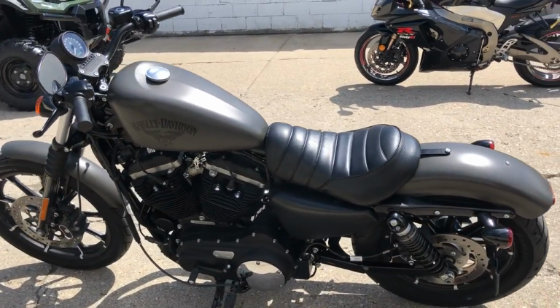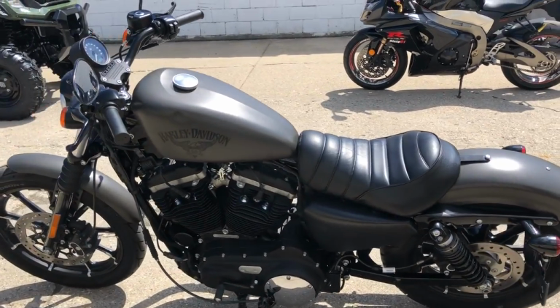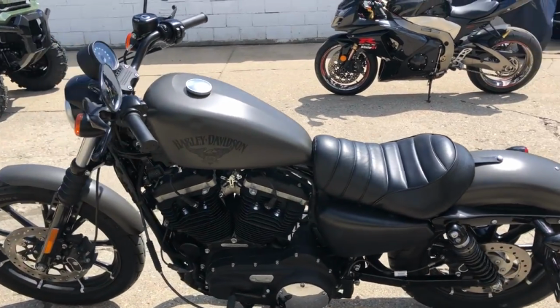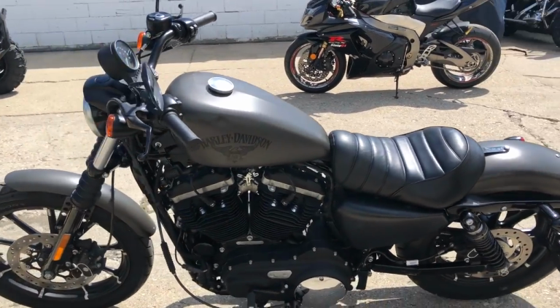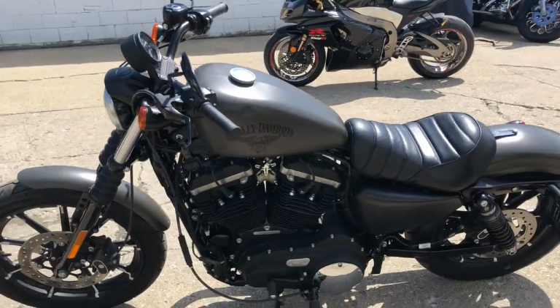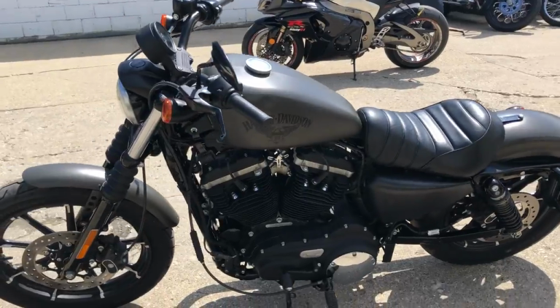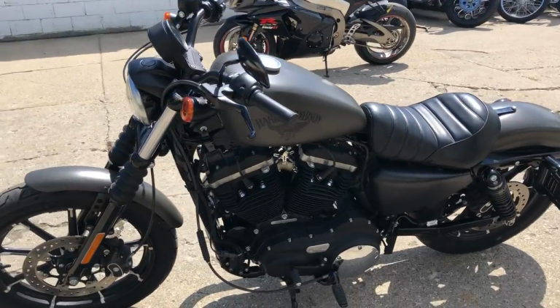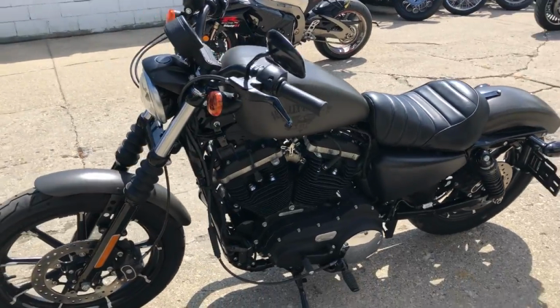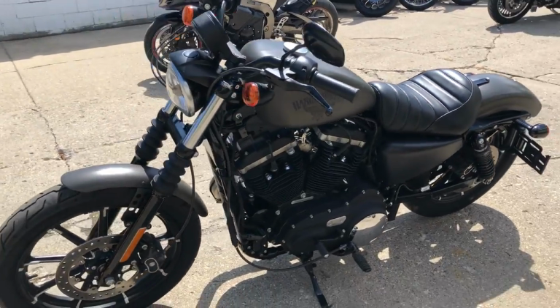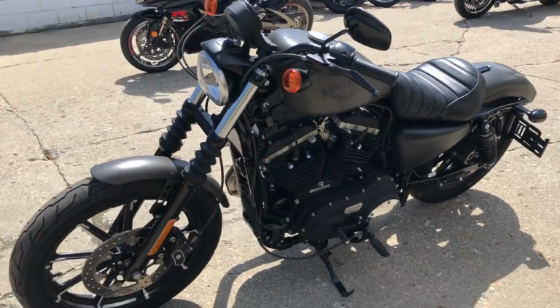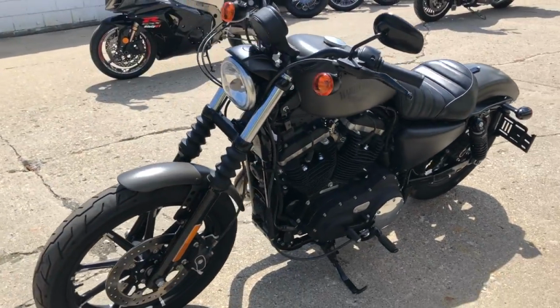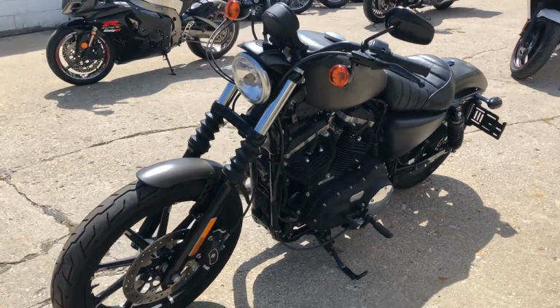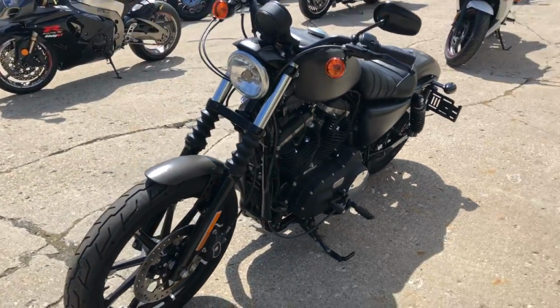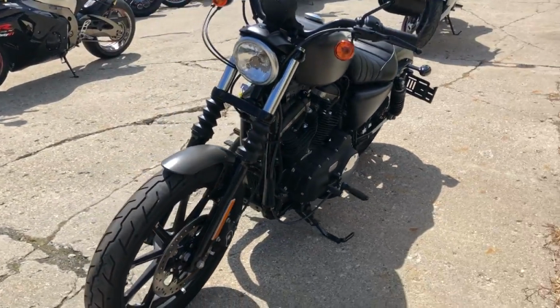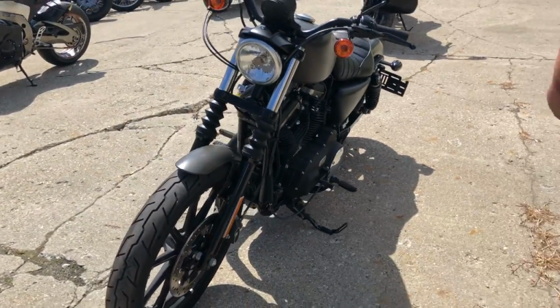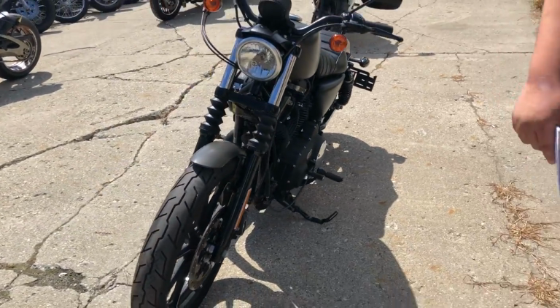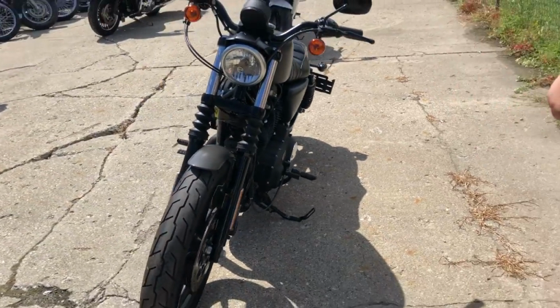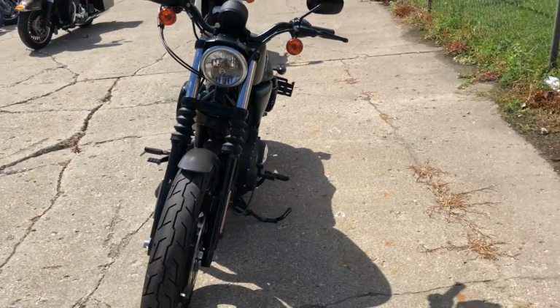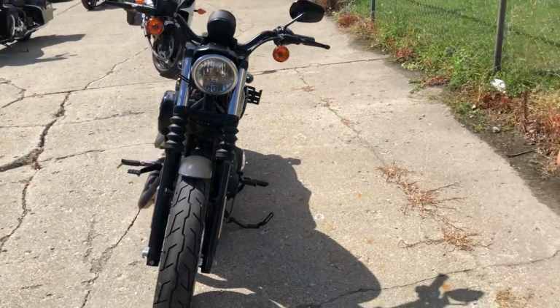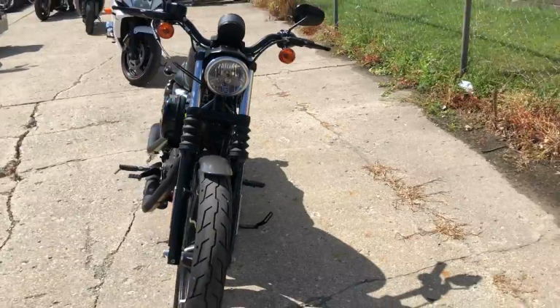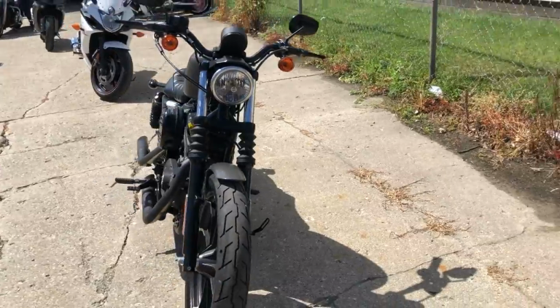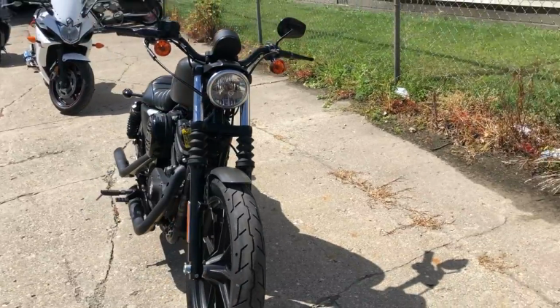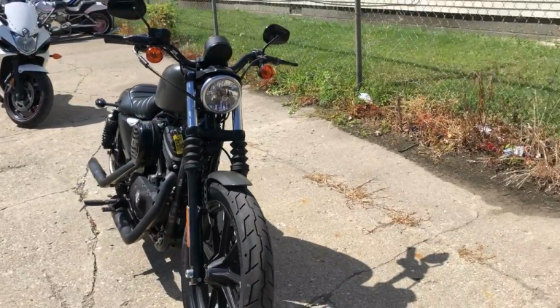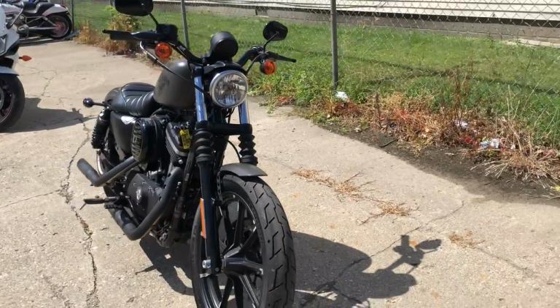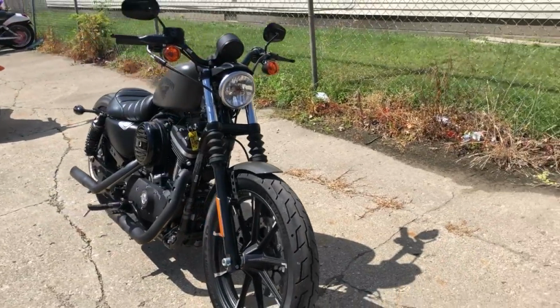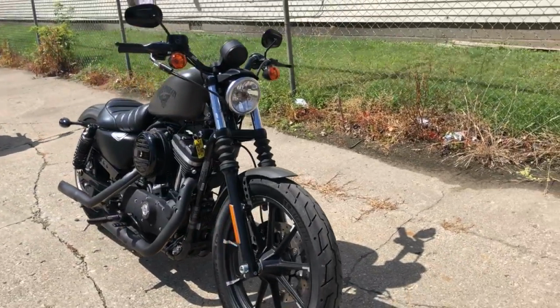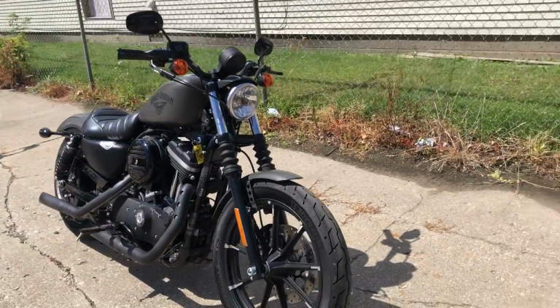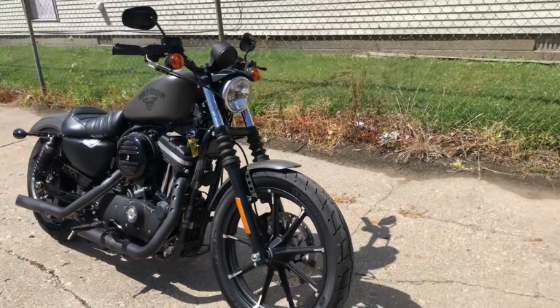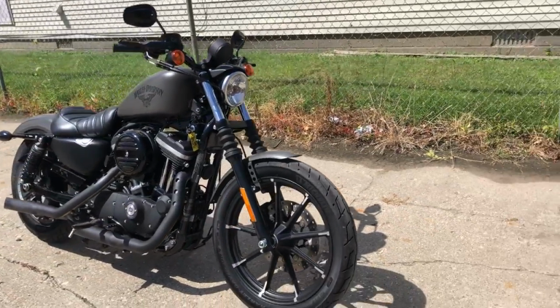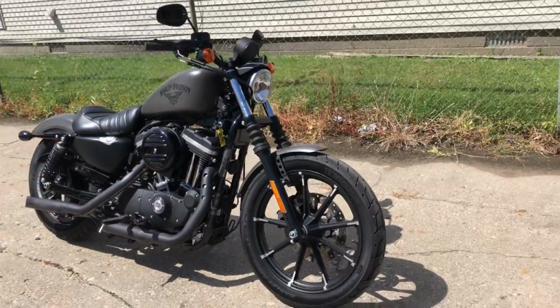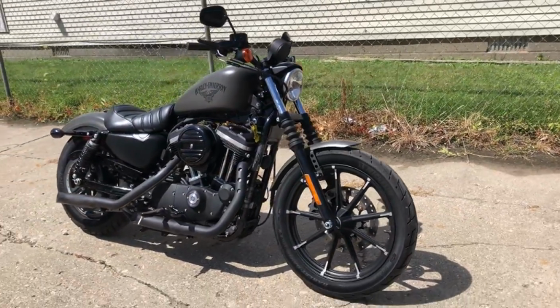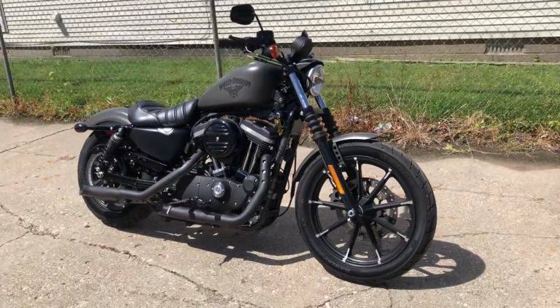Front end blacked out, controls all stock, low miles — don't miss it. You can own it for only $7,999. Give us a call, we'll get it done. It's 810-648-9500.